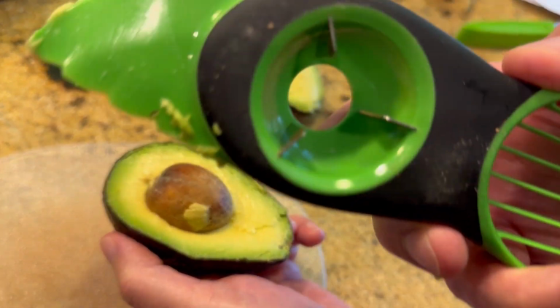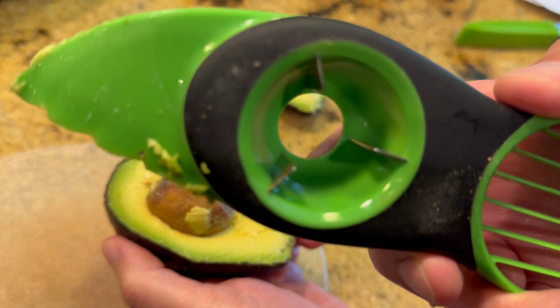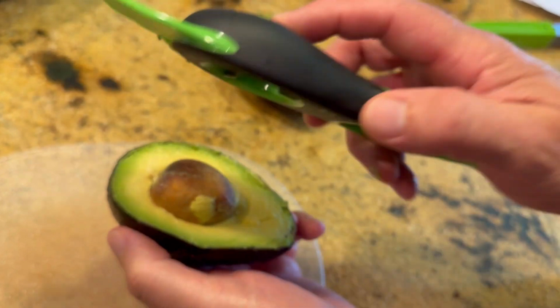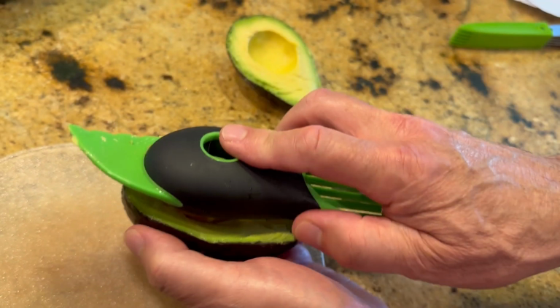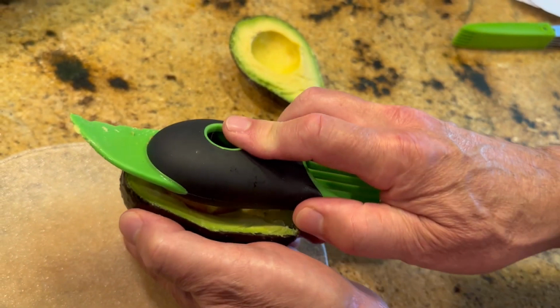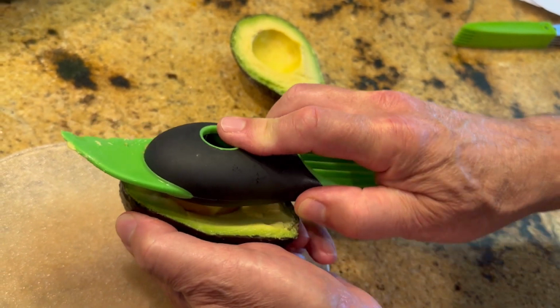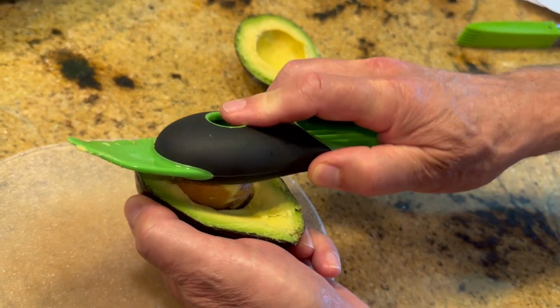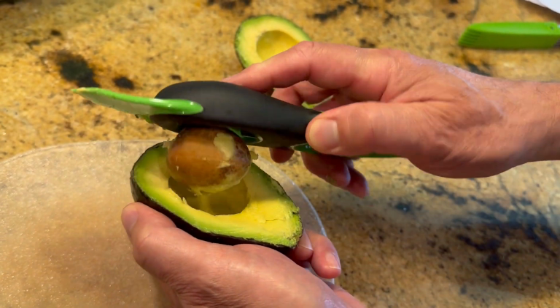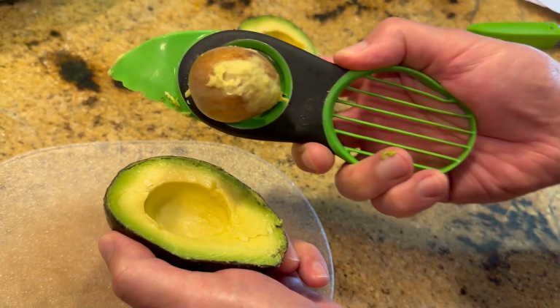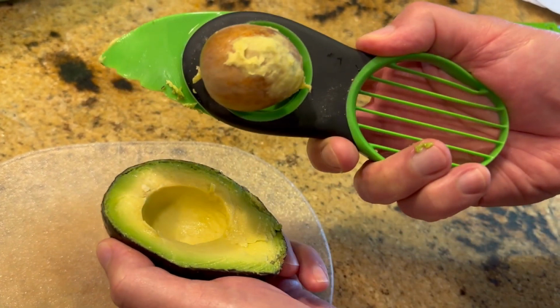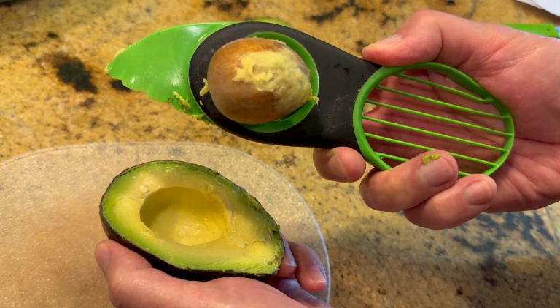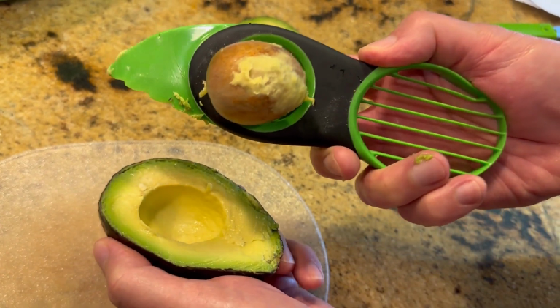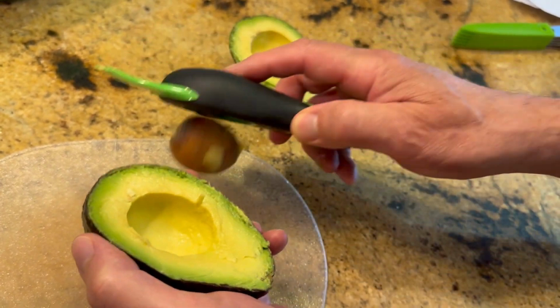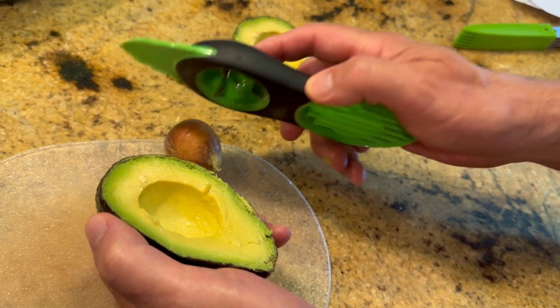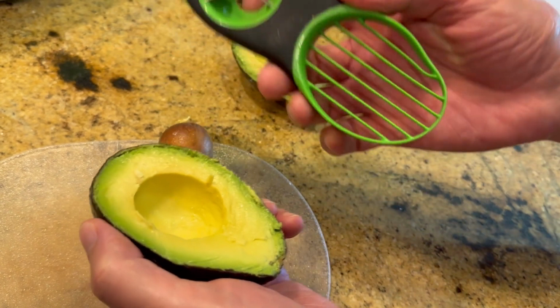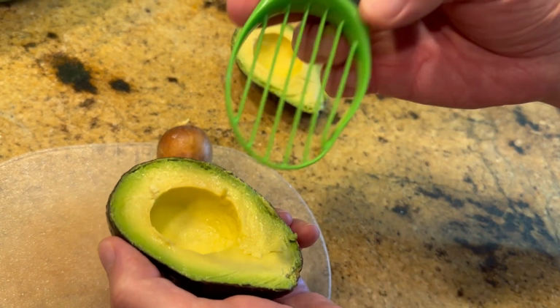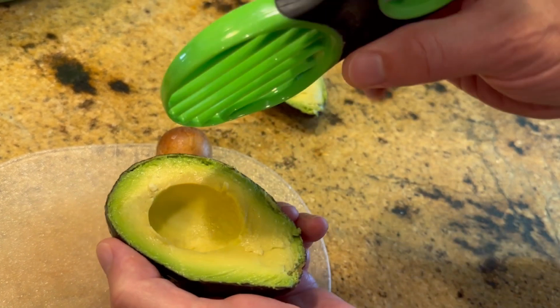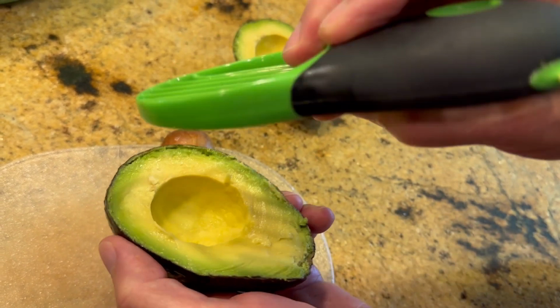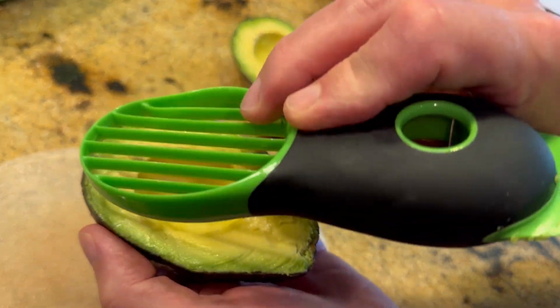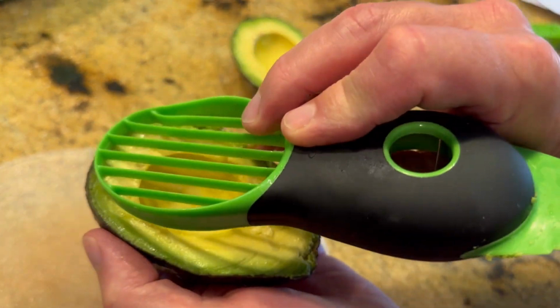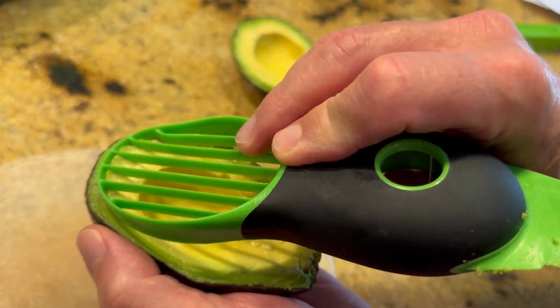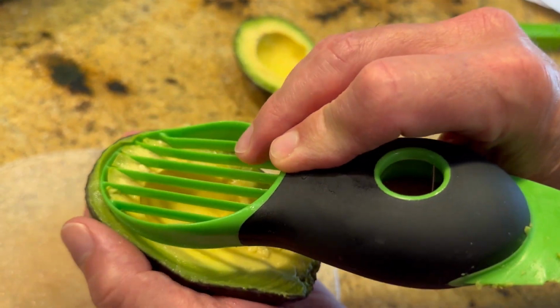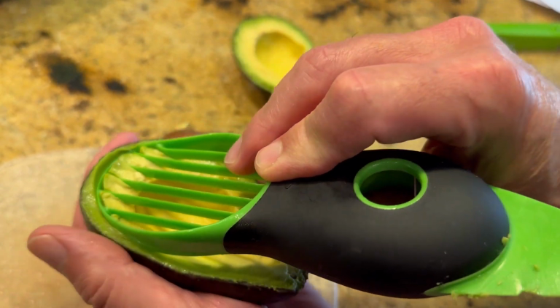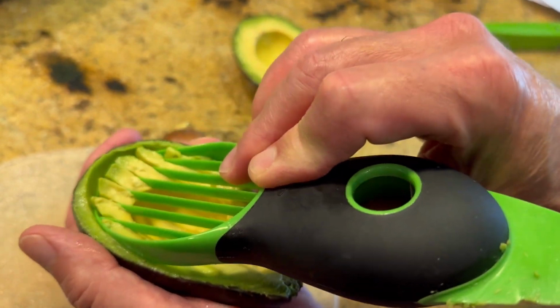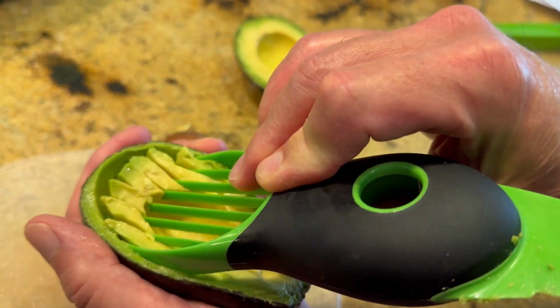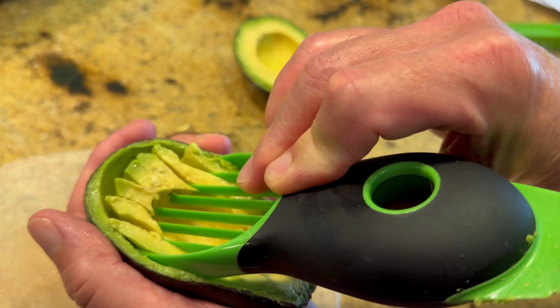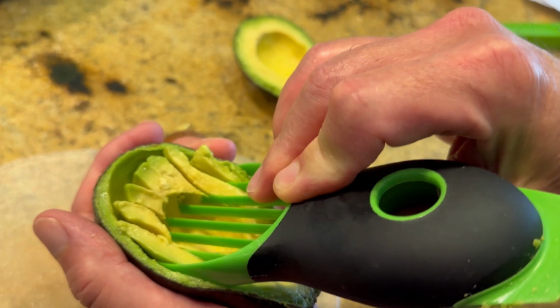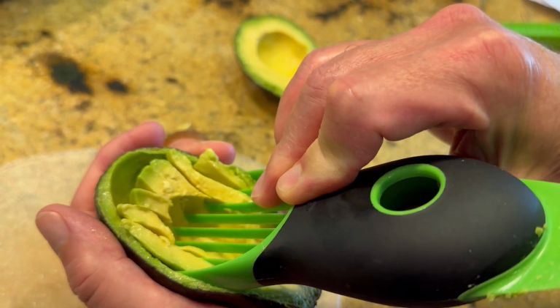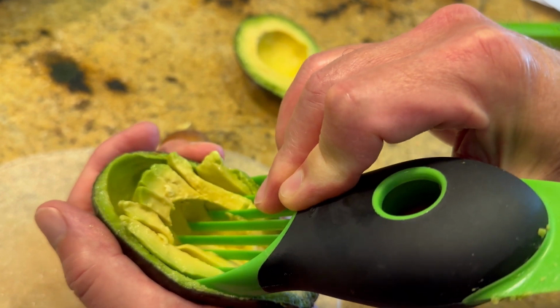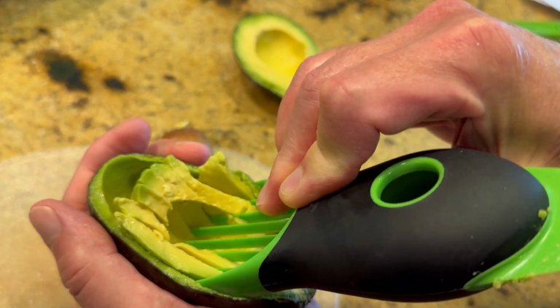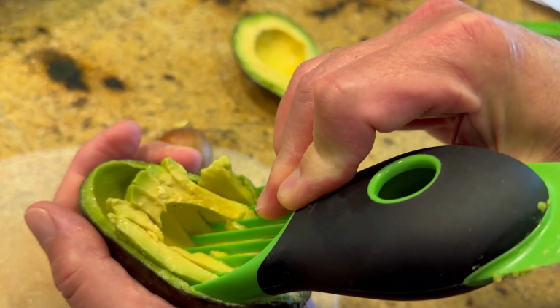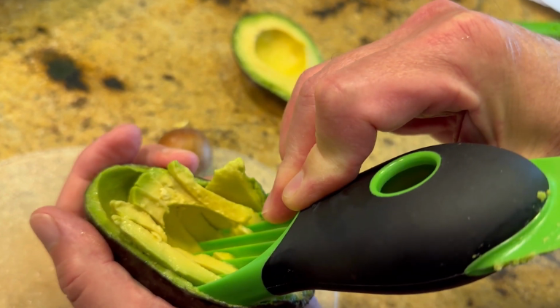You've got this little thing here — just kind of click in there, twist around, pull that out. And should you care to, just scrape right straight through and it will slice the avocado right there for you. Pretty cool little gadget.